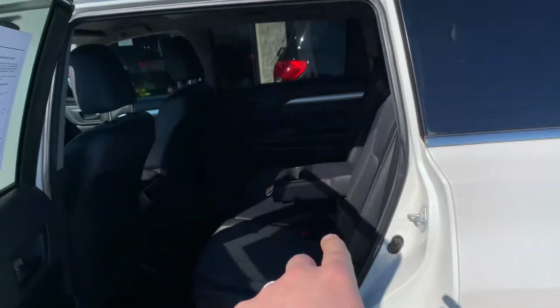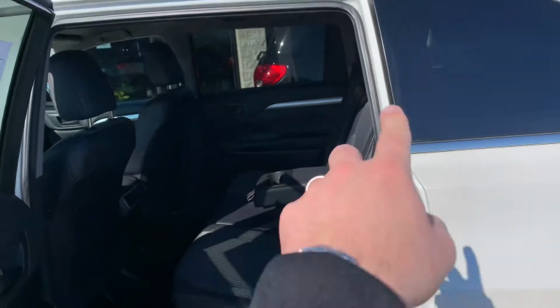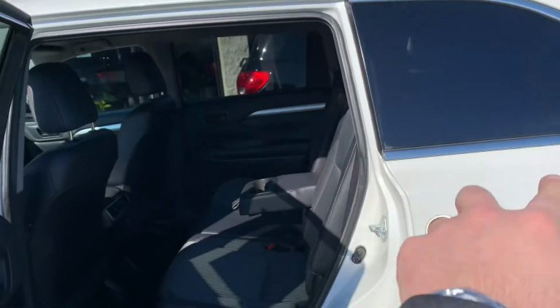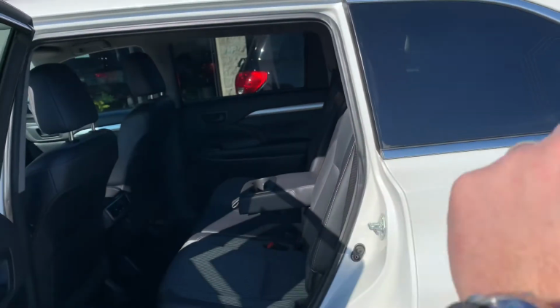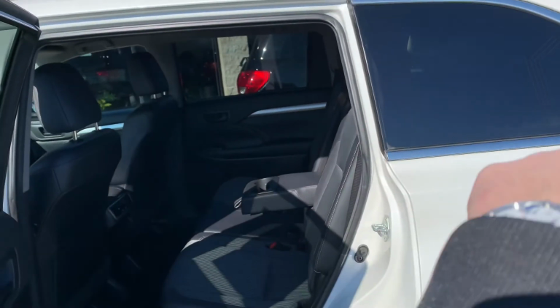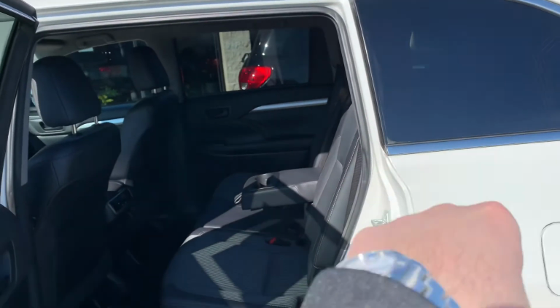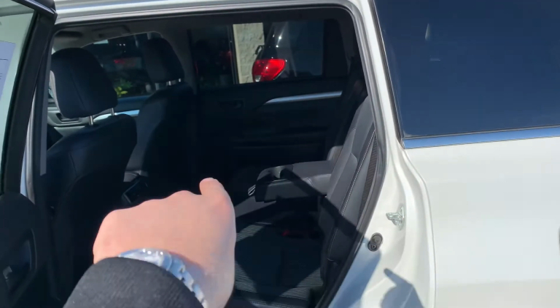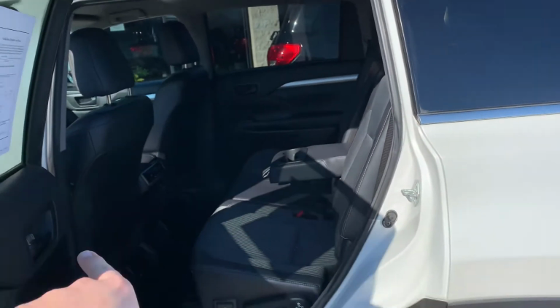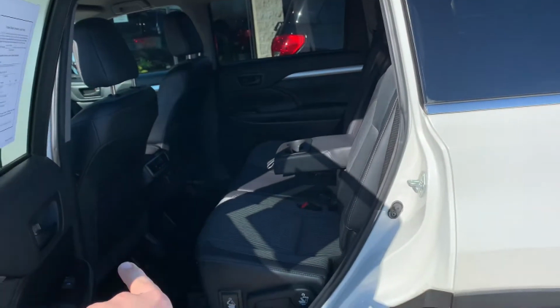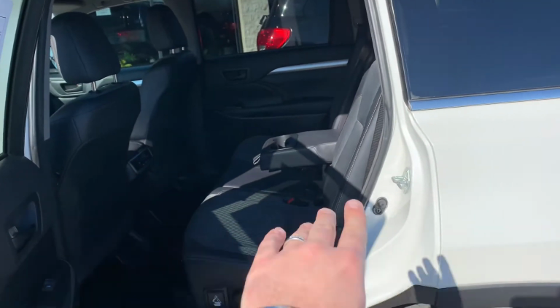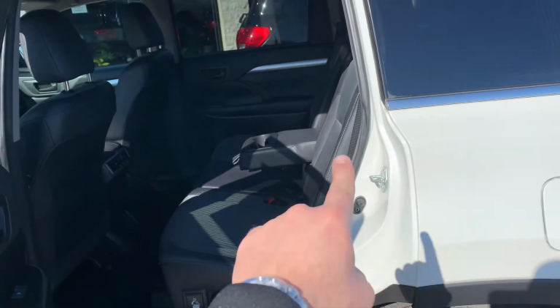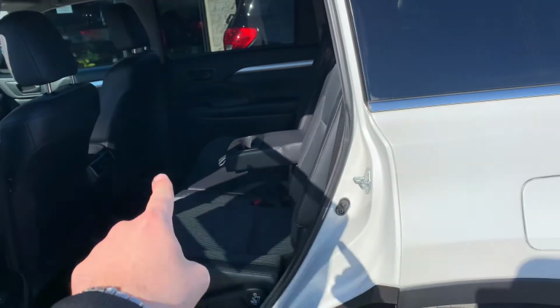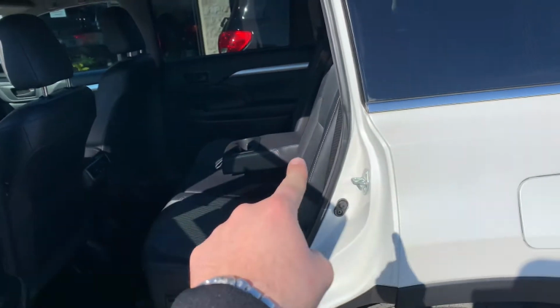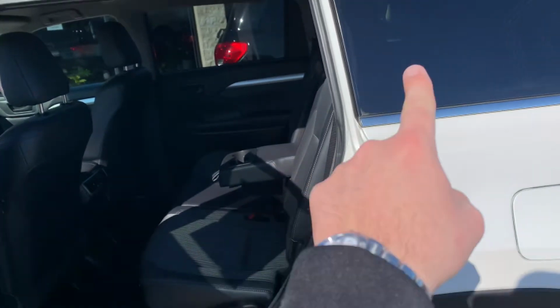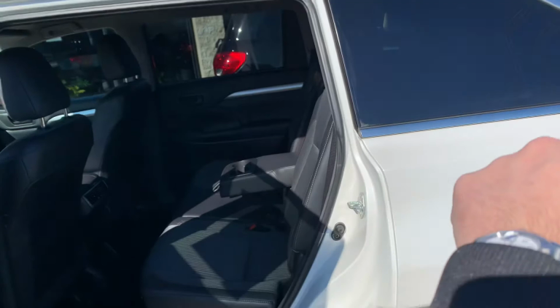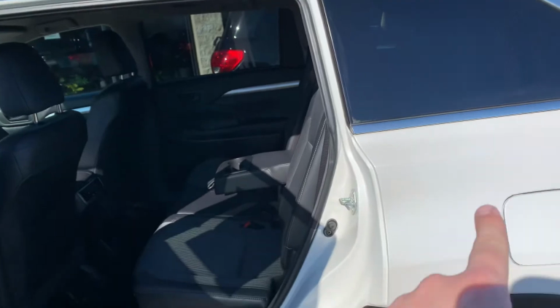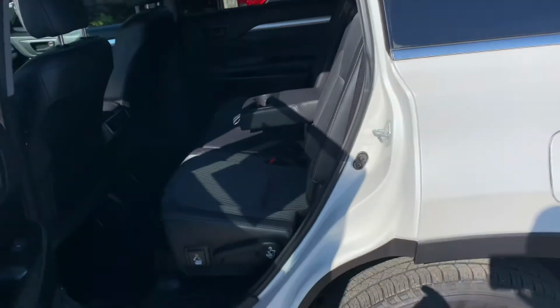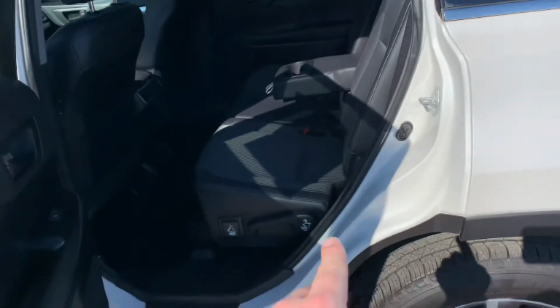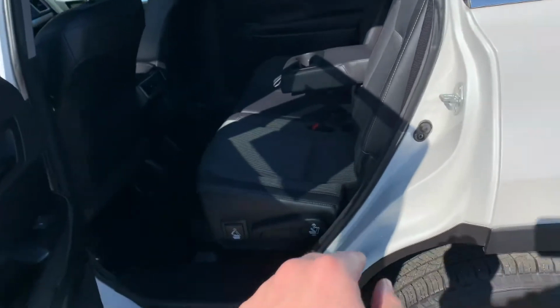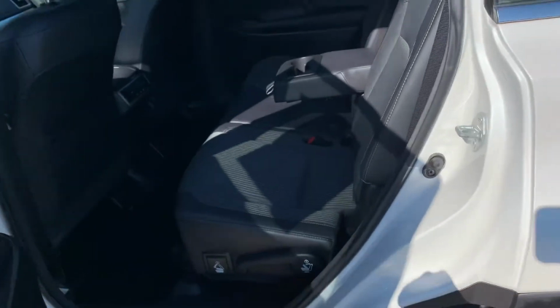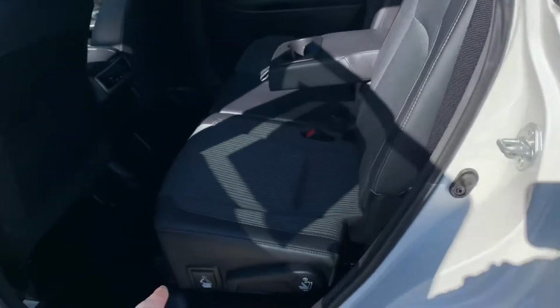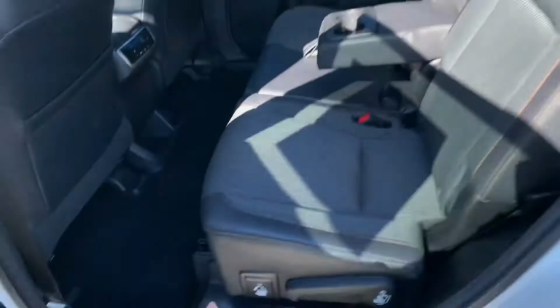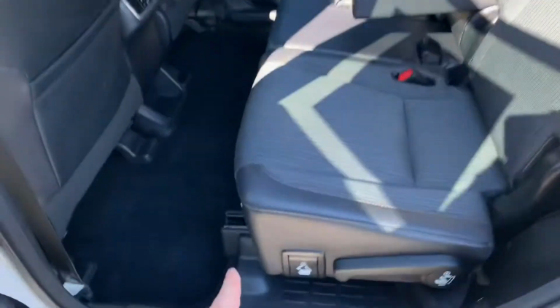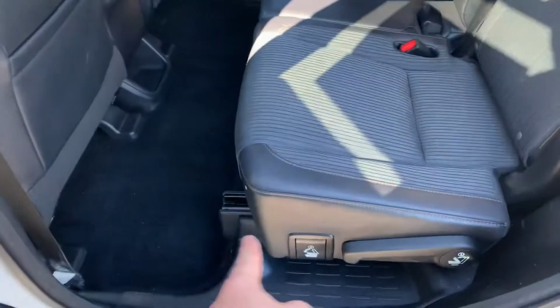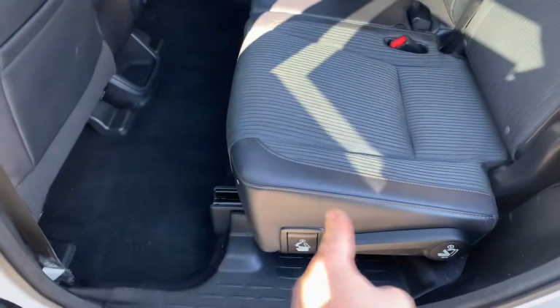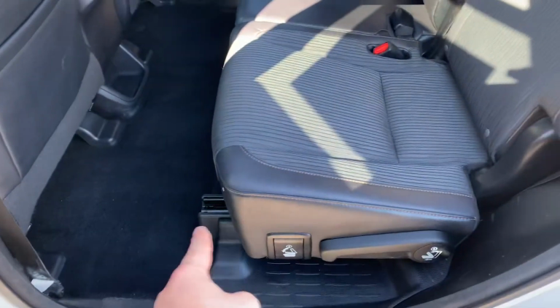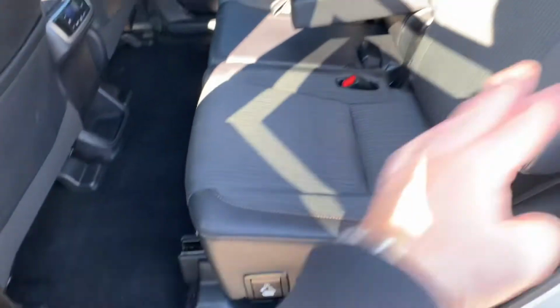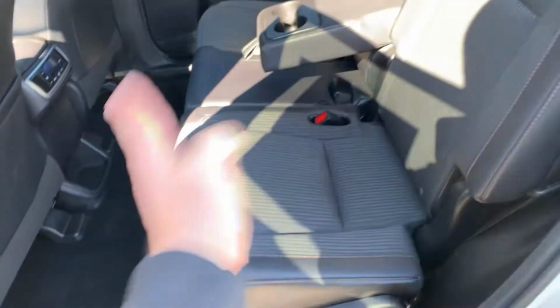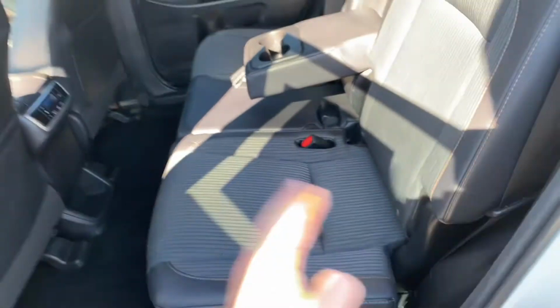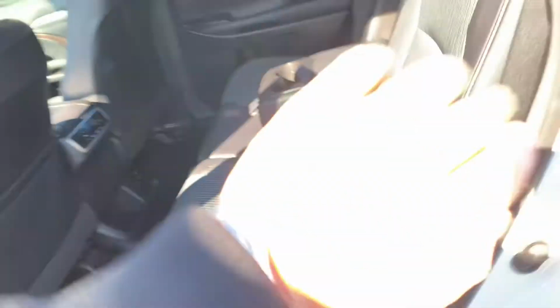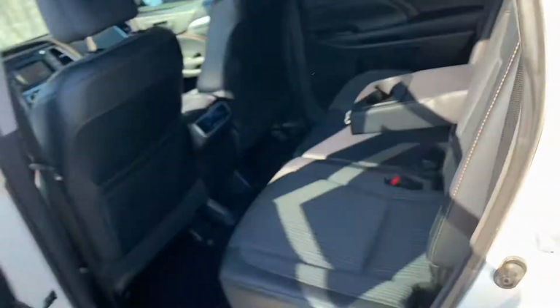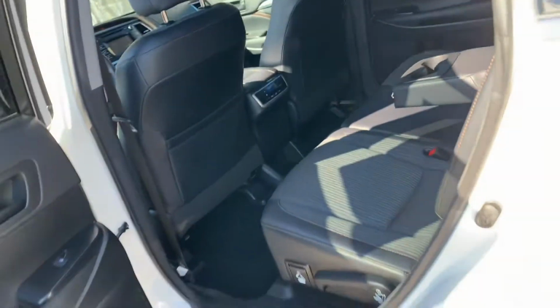Bench, bench — so we've got three, three, and two. This is a 60-40, that's a 50-50 split. Then this slides — we have sliding and tilting and collapsing.